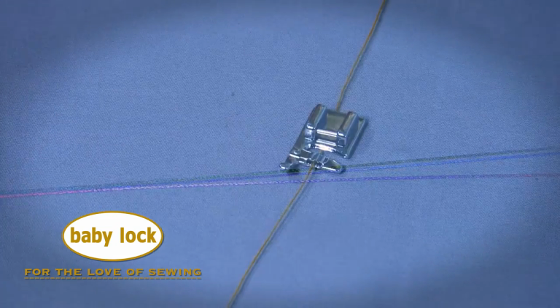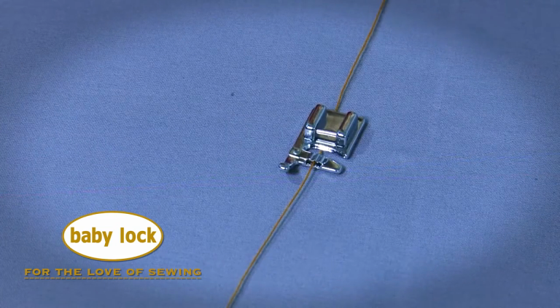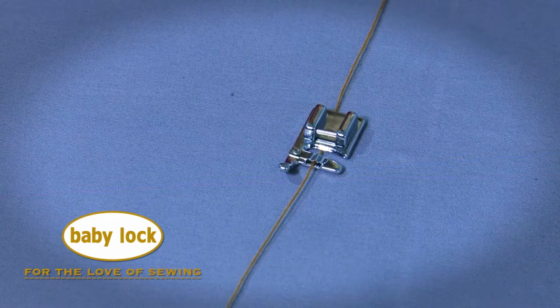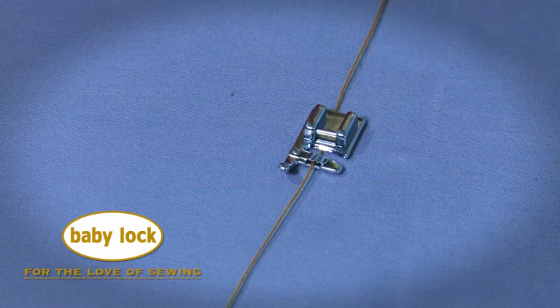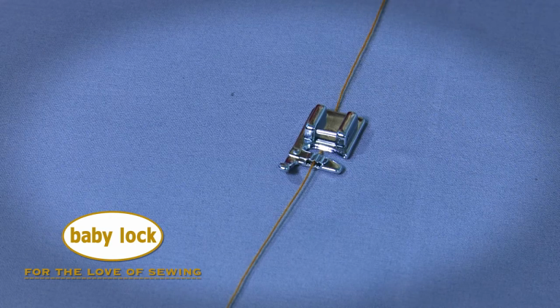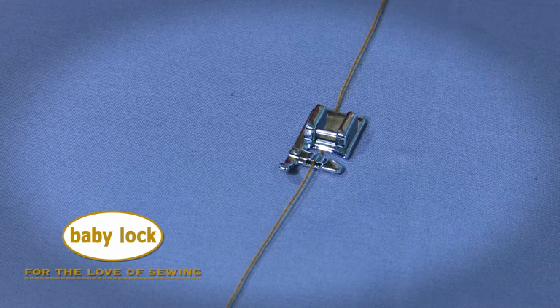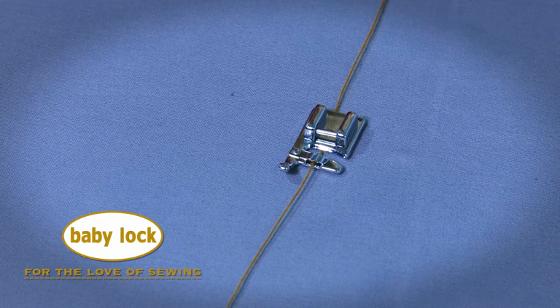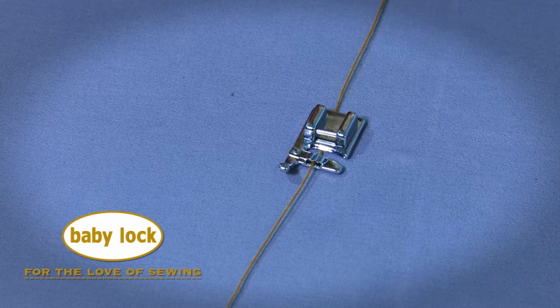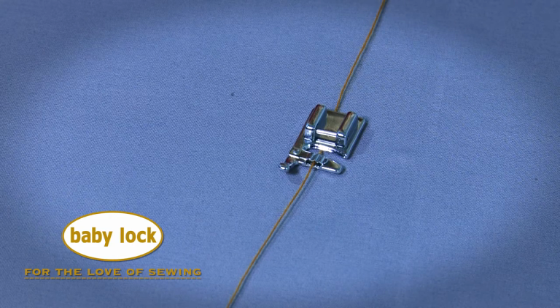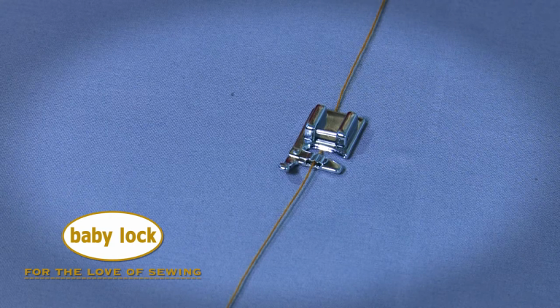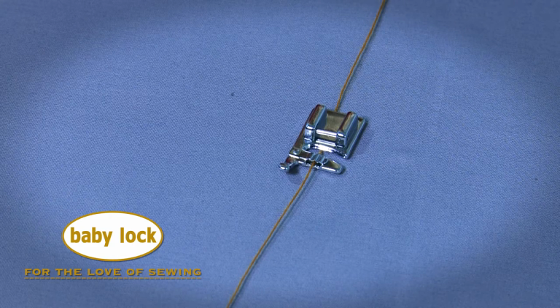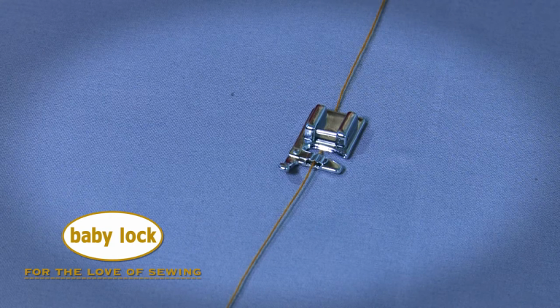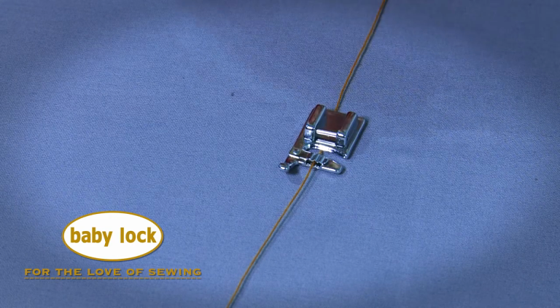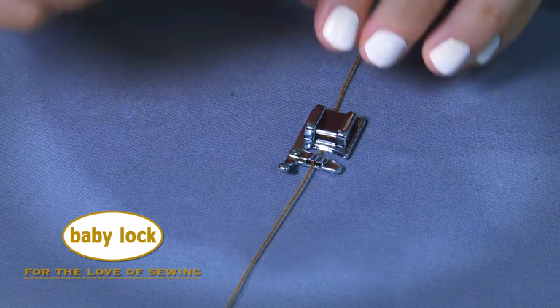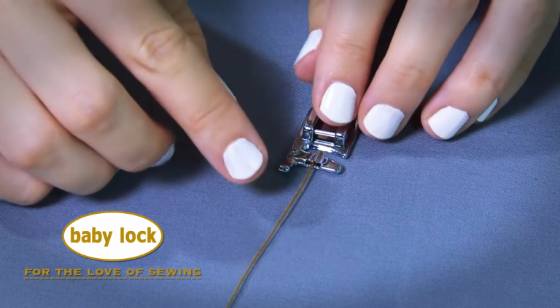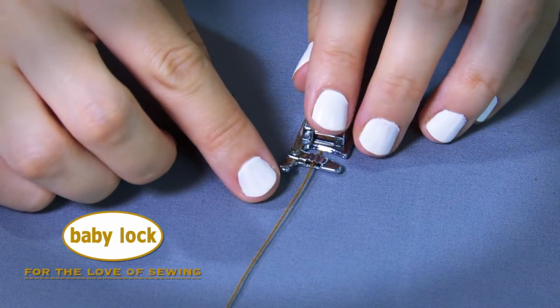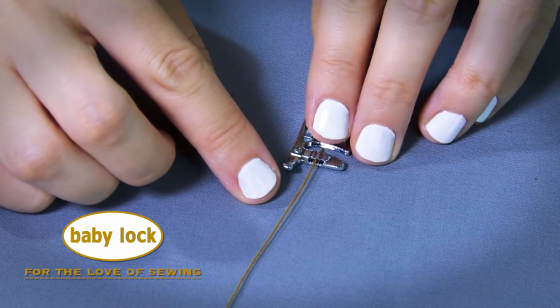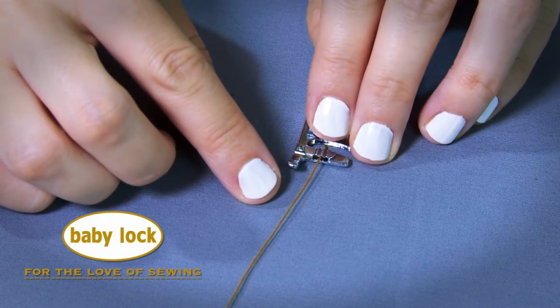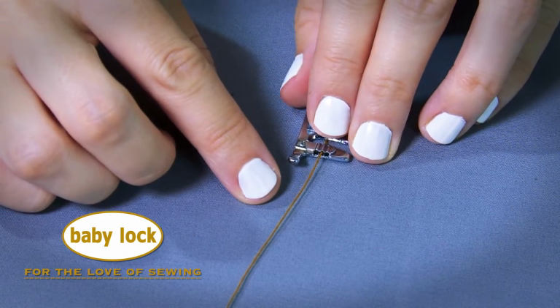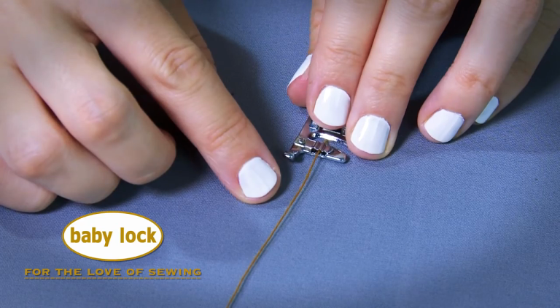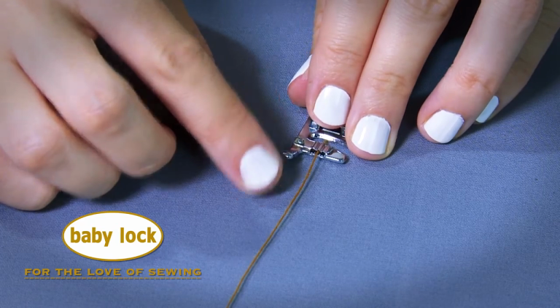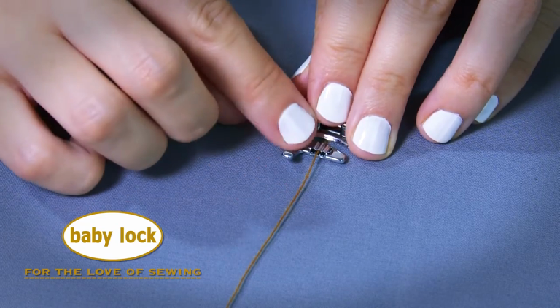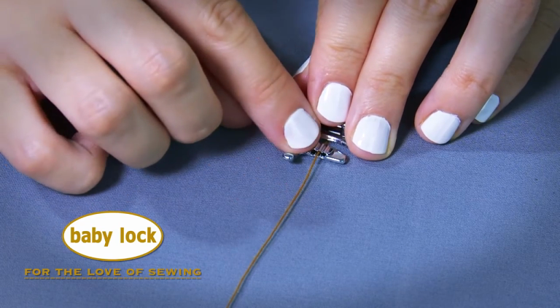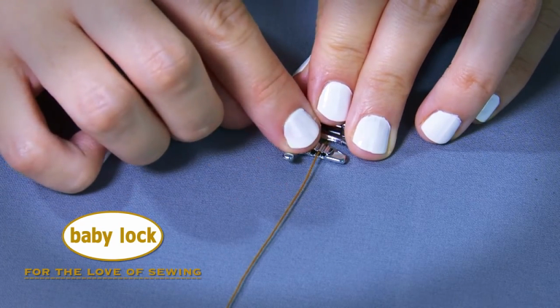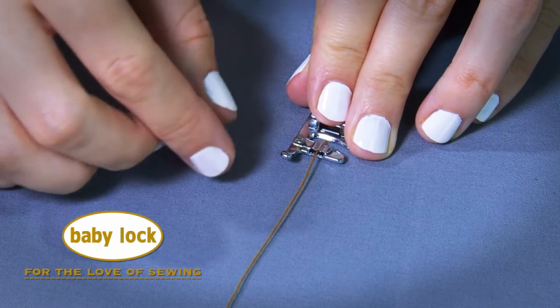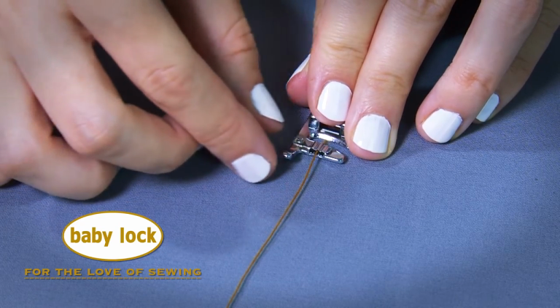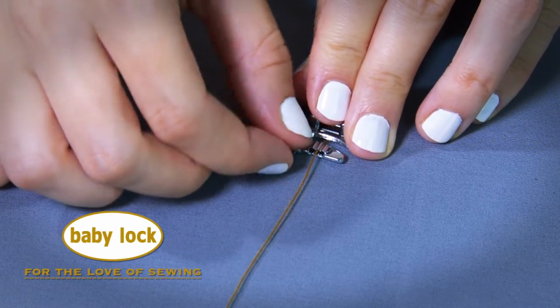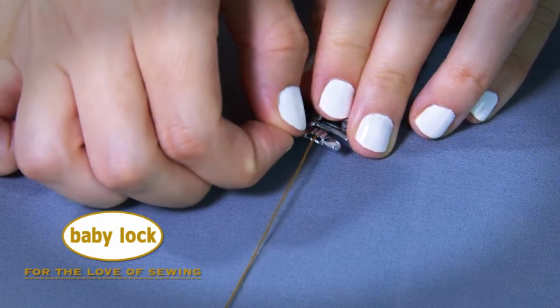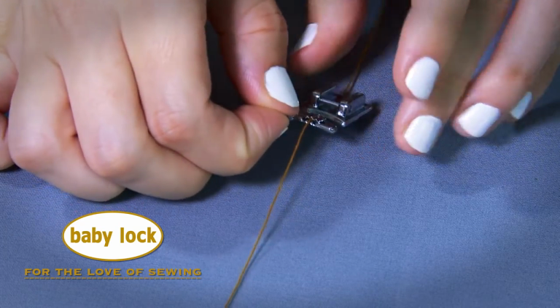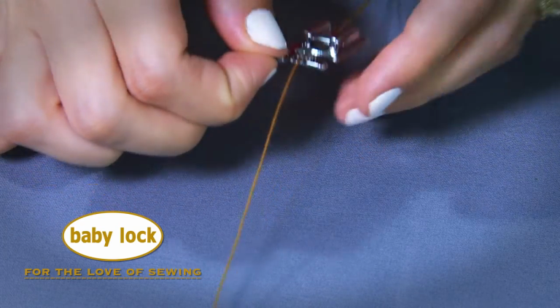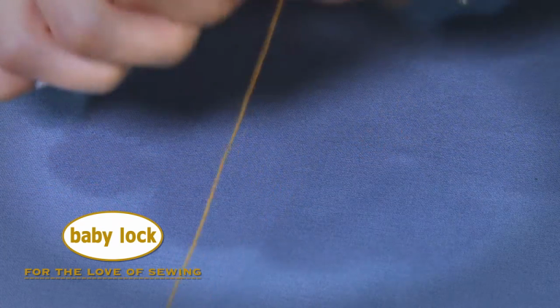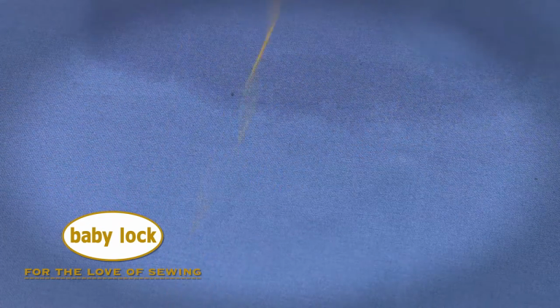To gather a heavy fabric, you'd simply place one heavy thread within the center hole and zig-zag stitch over it, creating an encased pull string. Let's see how these look on the machine.